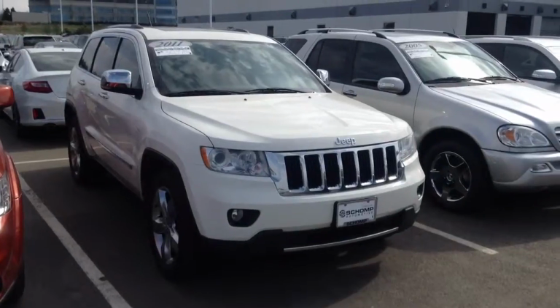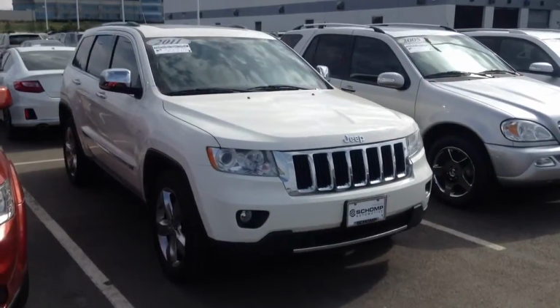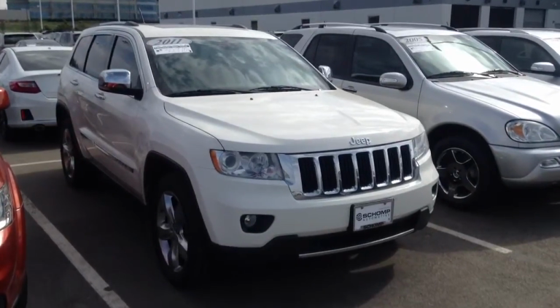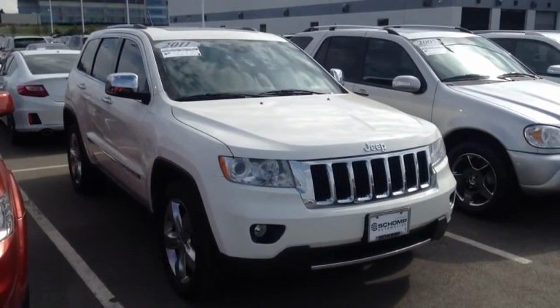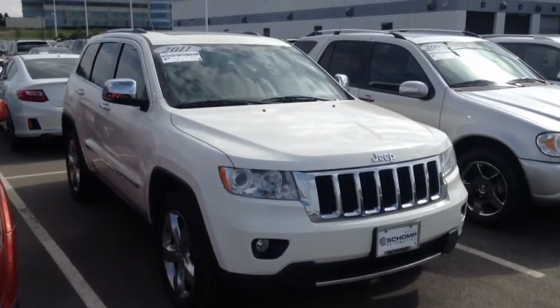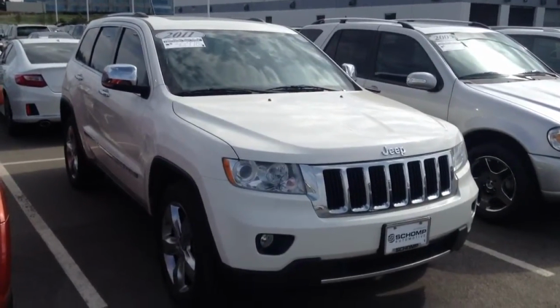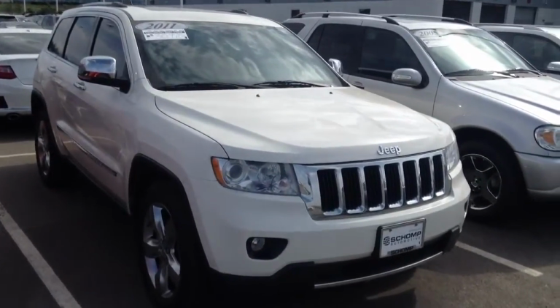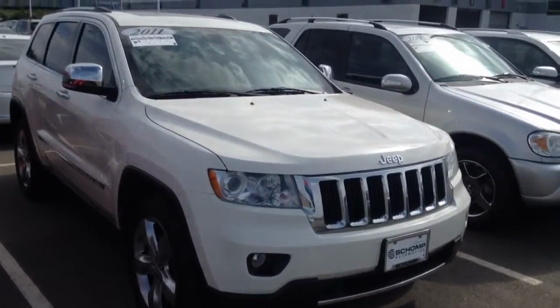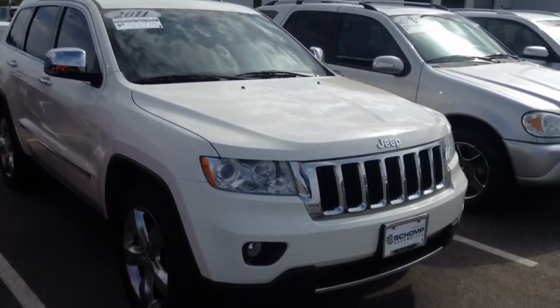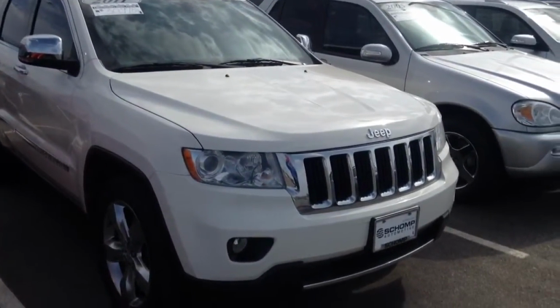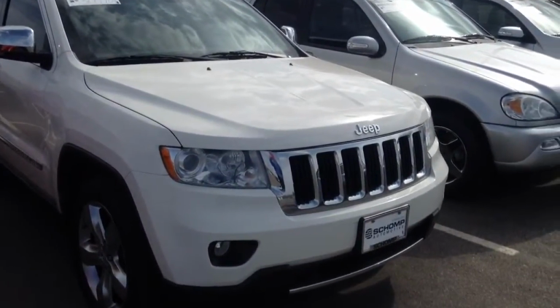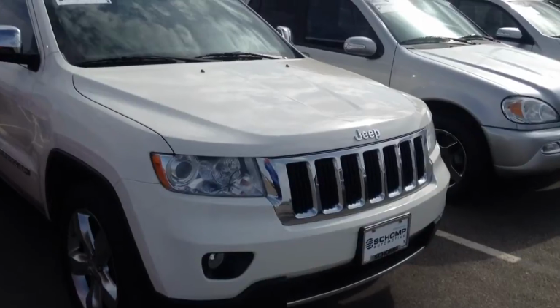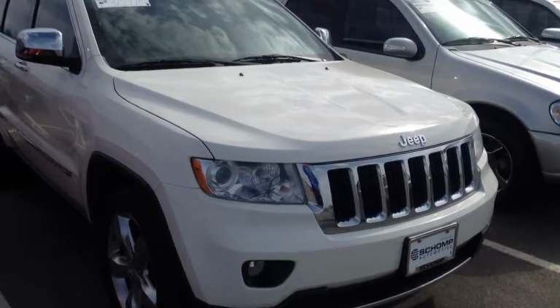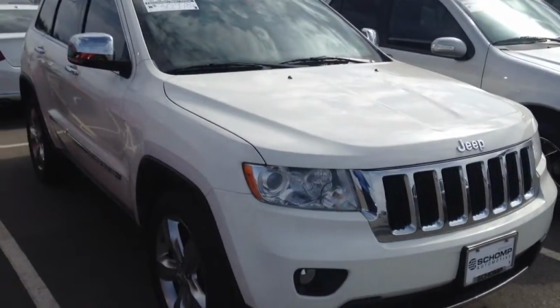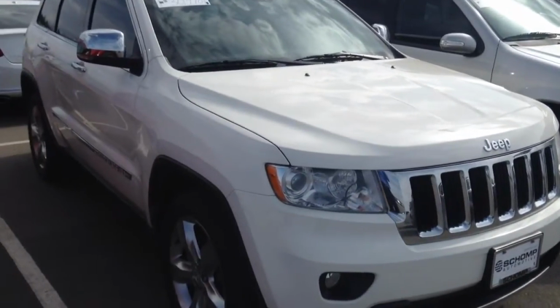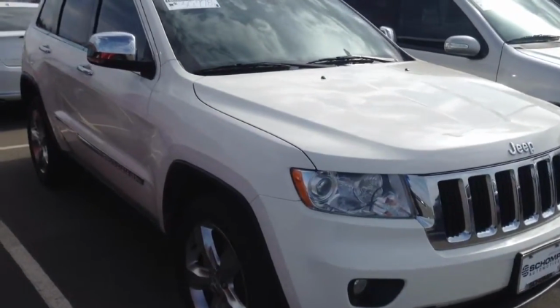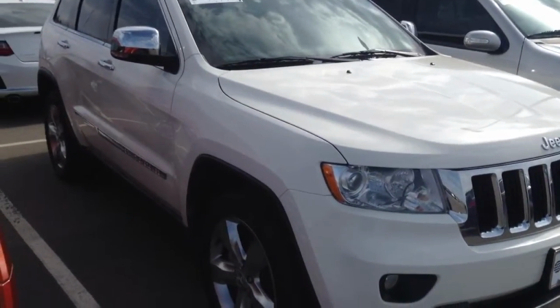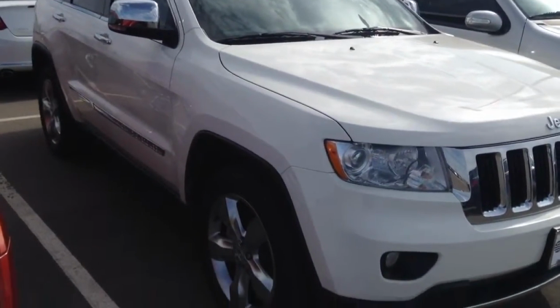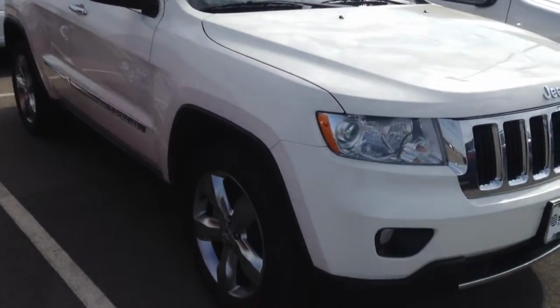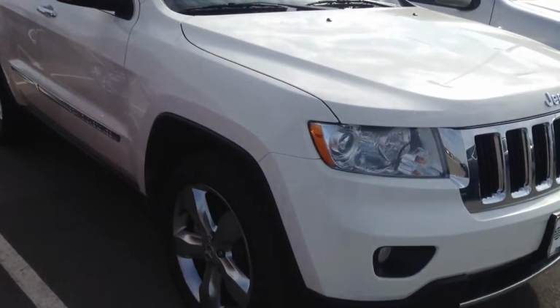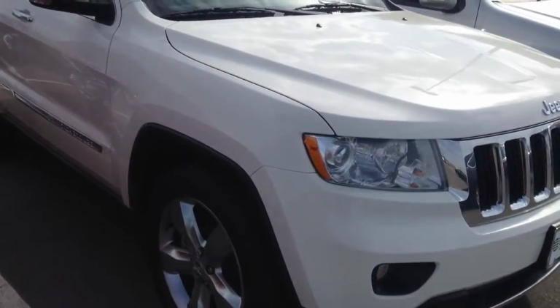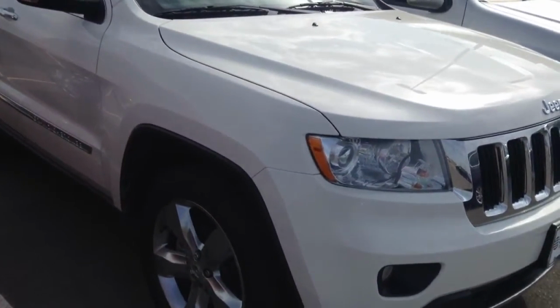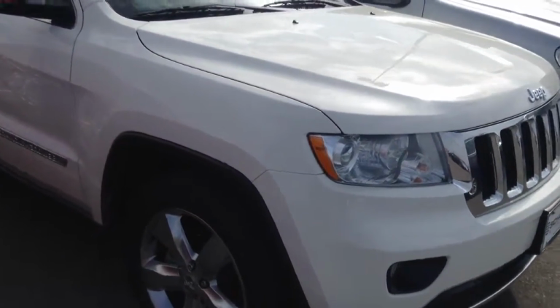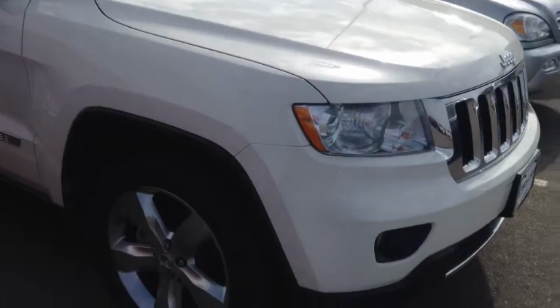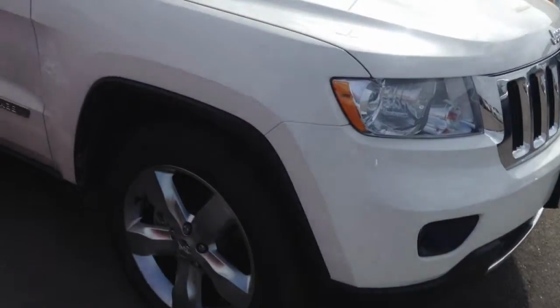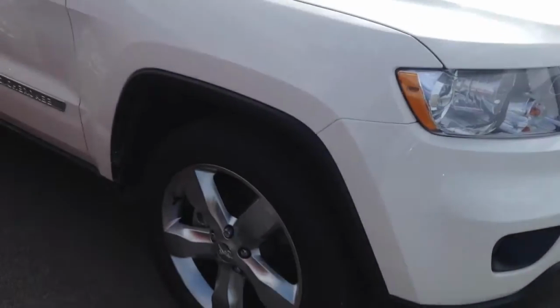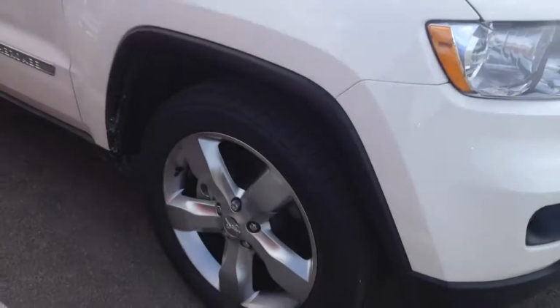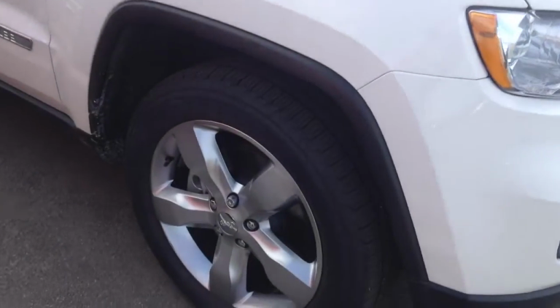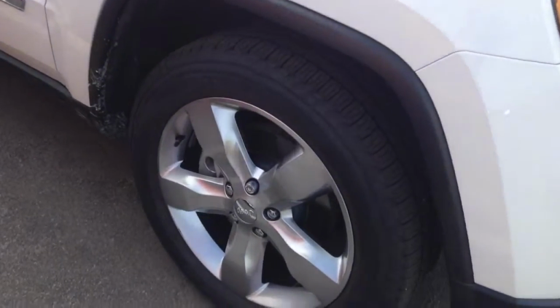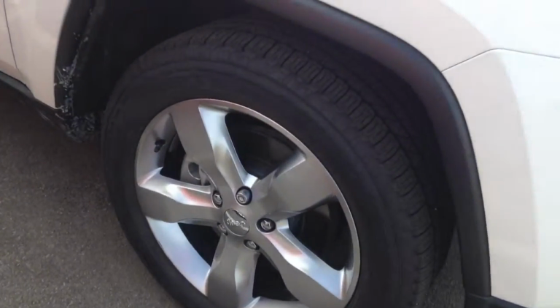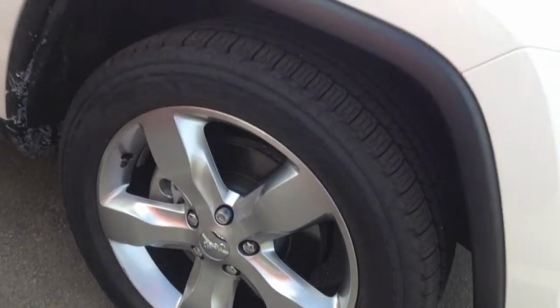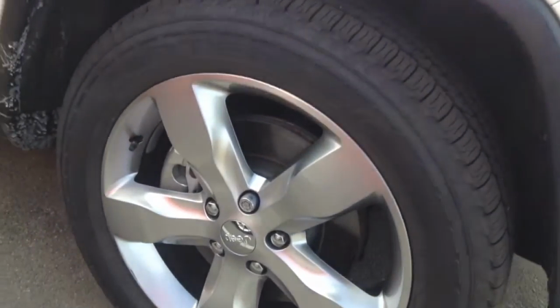Hey Josh, it's Ryan Breslin over here at Schomp BMW. Just wanted to send you a quick video of that 2011 Jeep Grand Cherokee that you had some interest in. This vehicle is here and available, just want to do a quick once around so that way you get a good look at it.